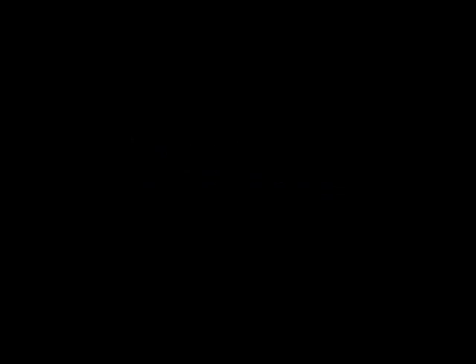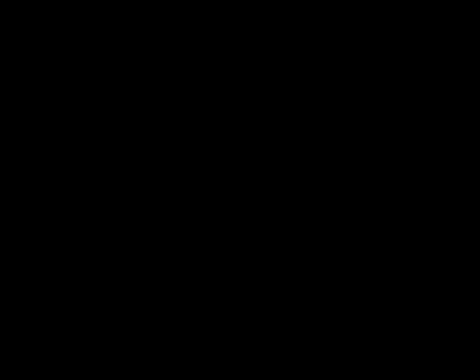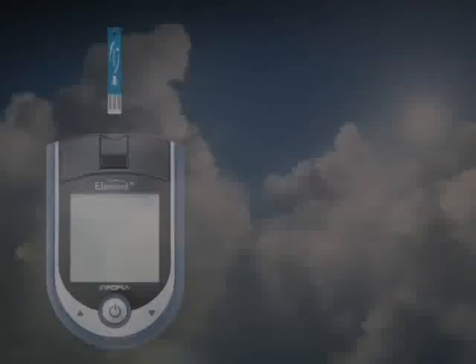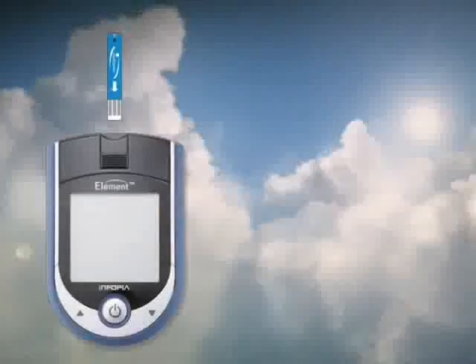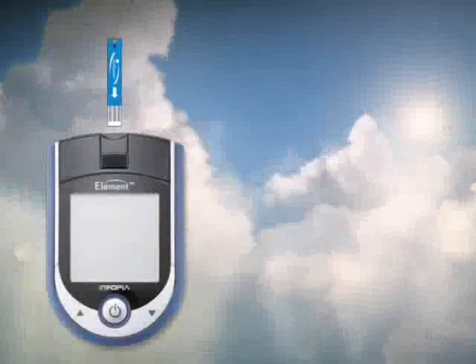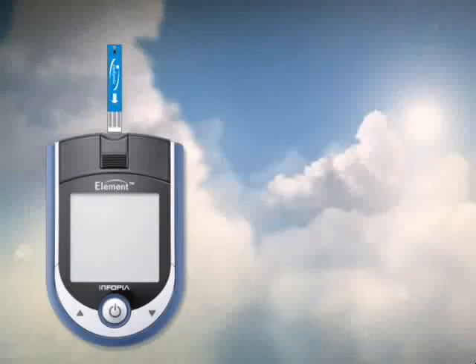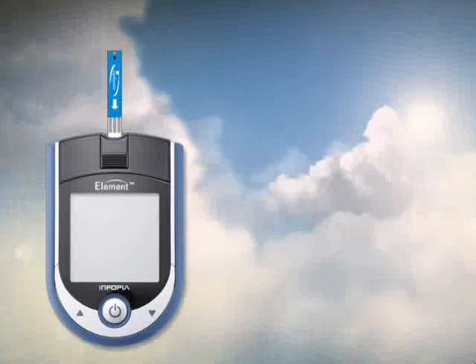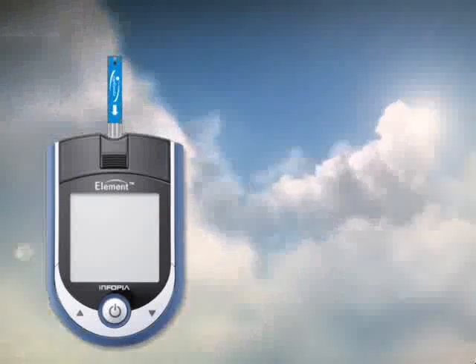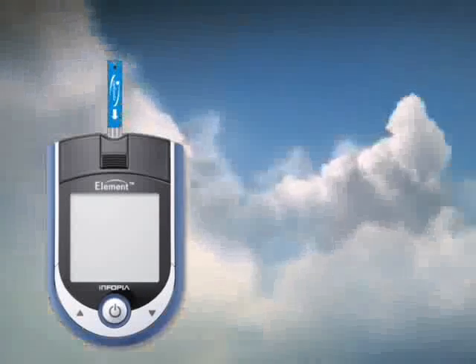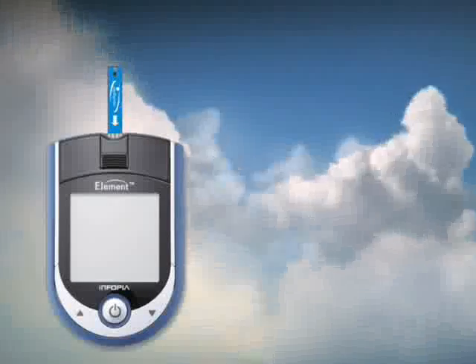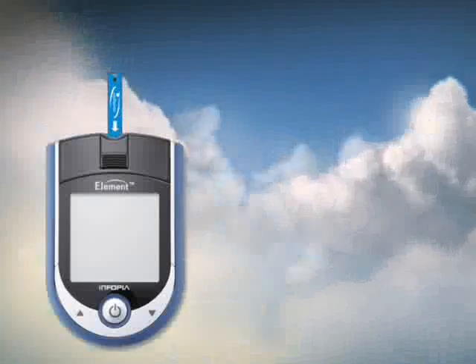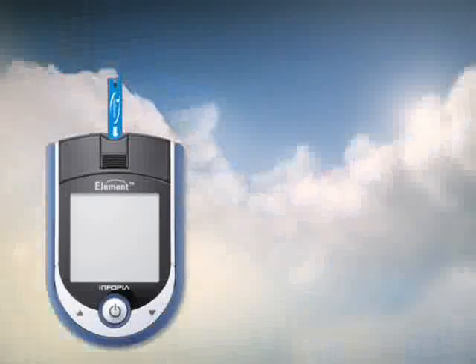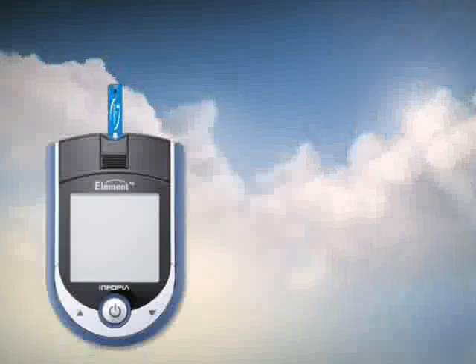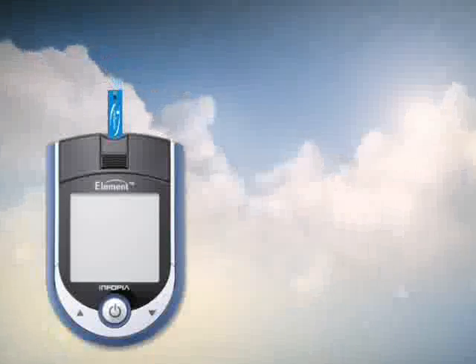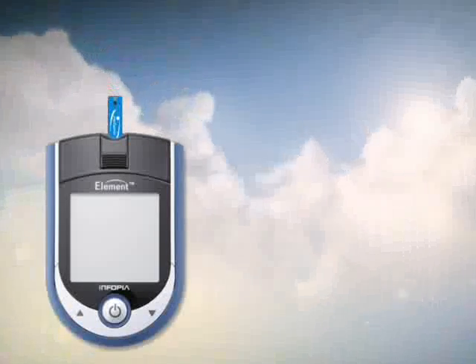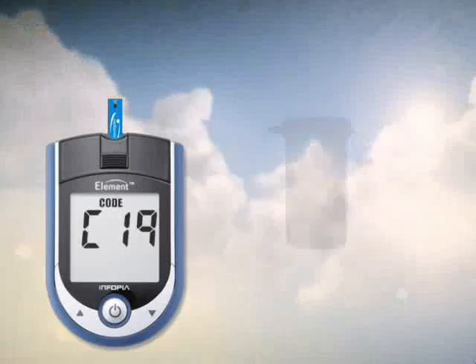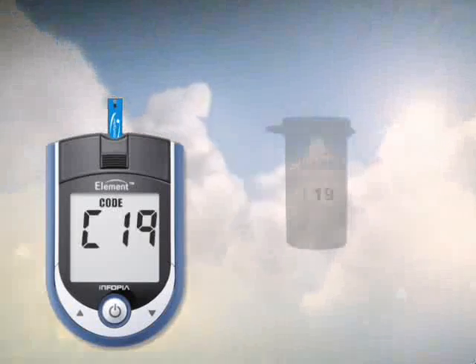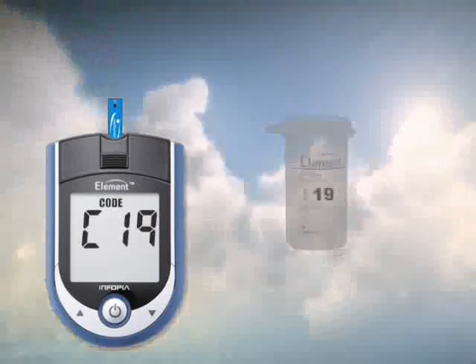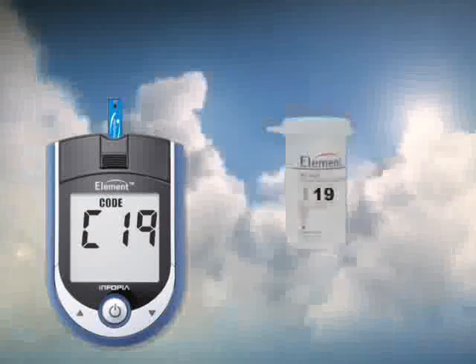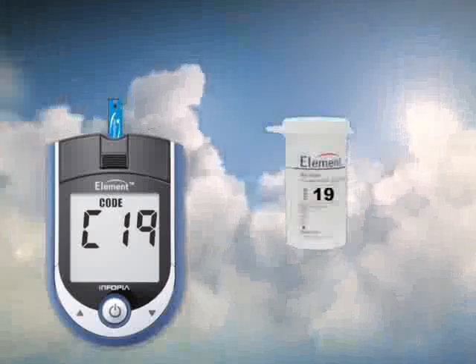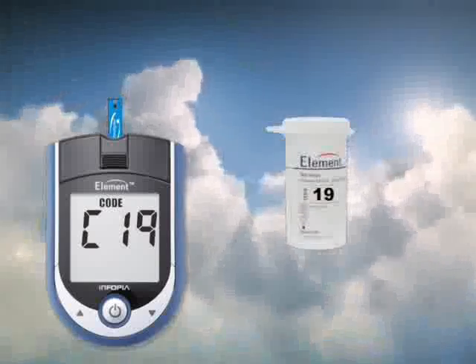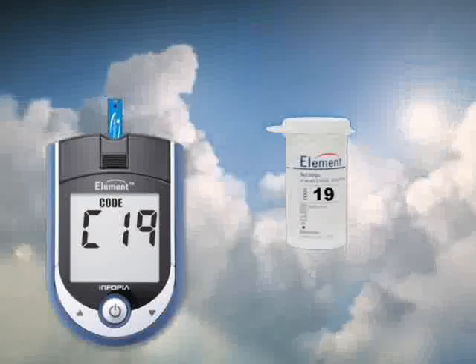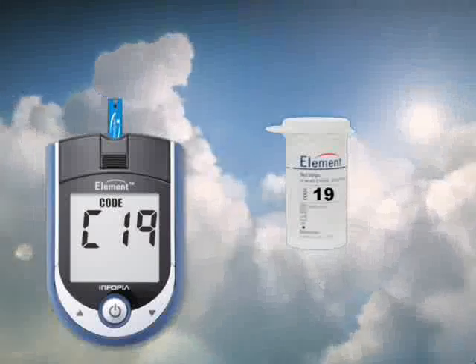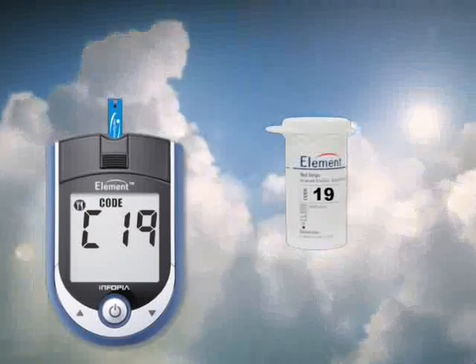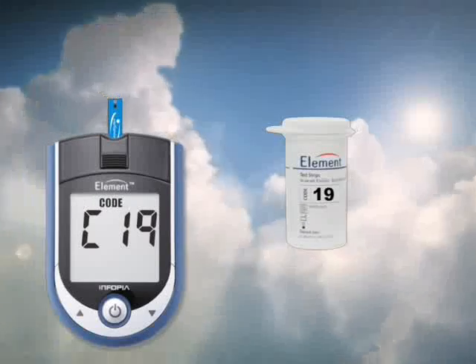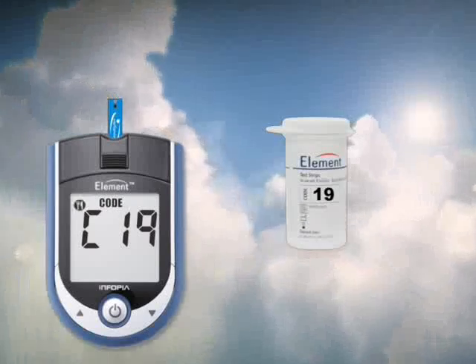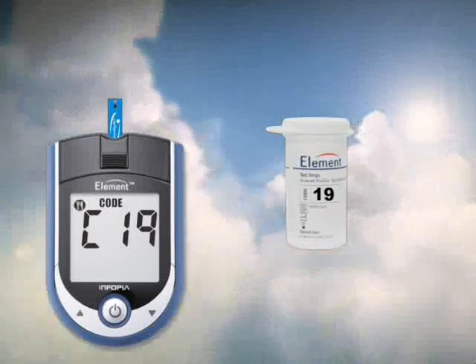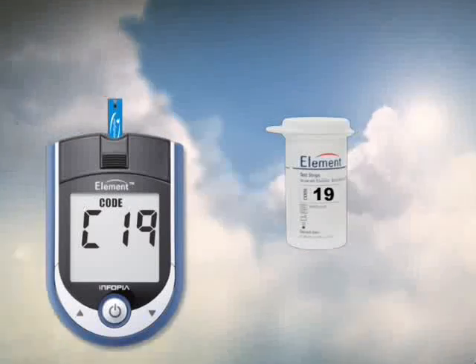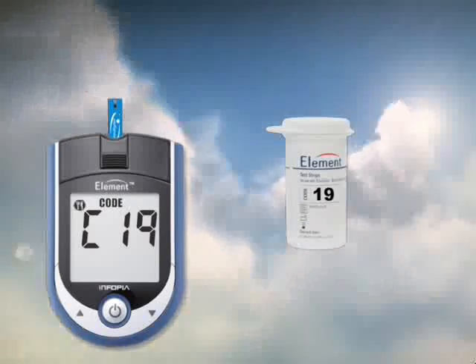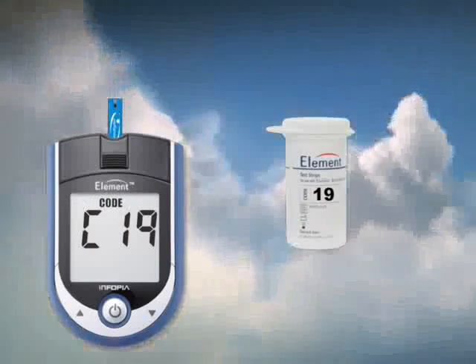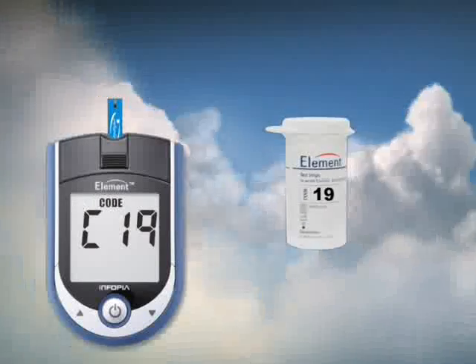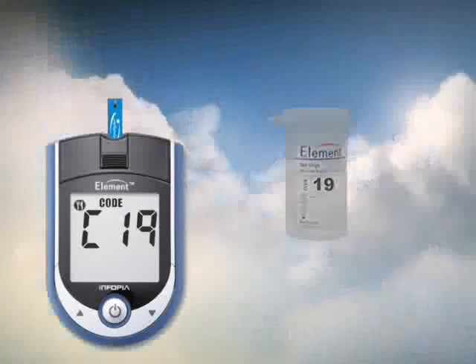Pull a test strip out of the bottle and insert it into your meter. Your meter will automatically recognize the test strip code number and adjust the meter accordingly.